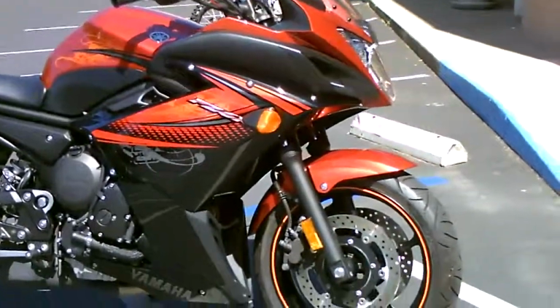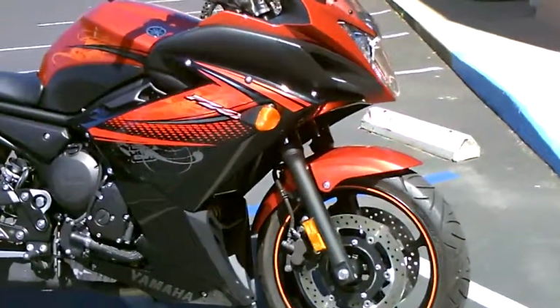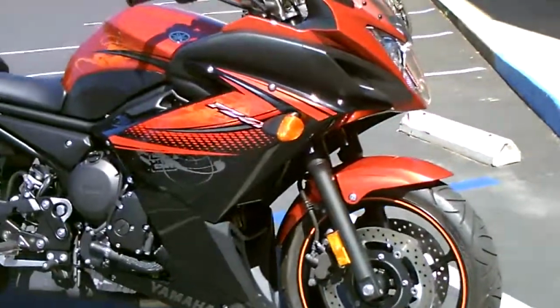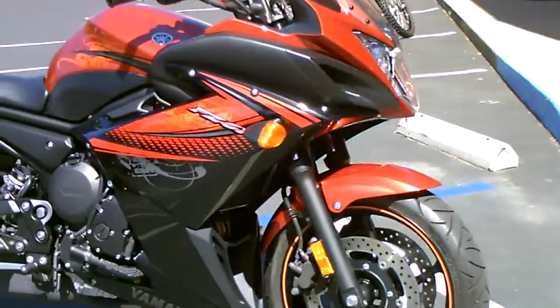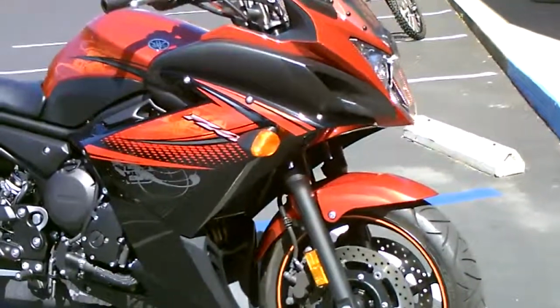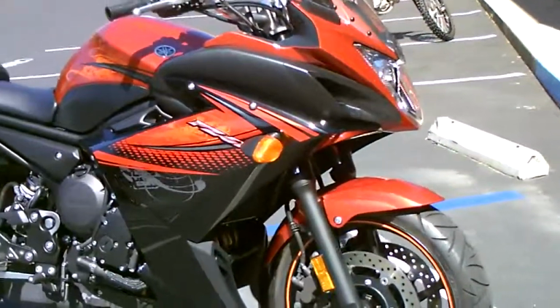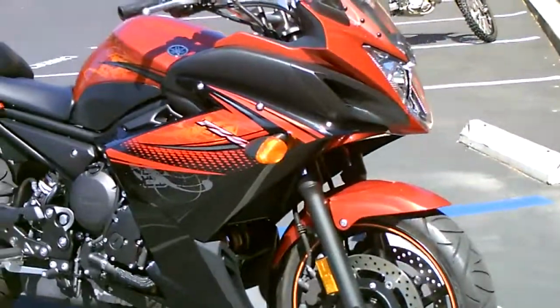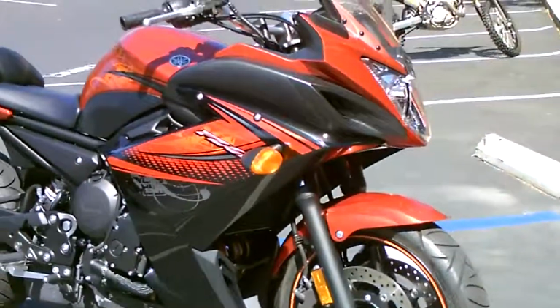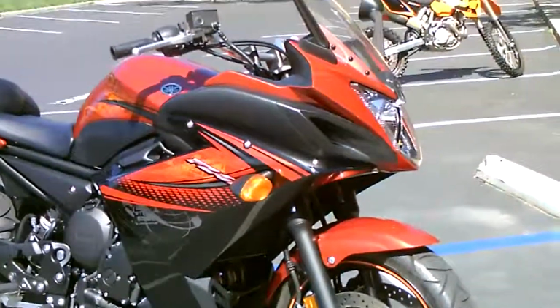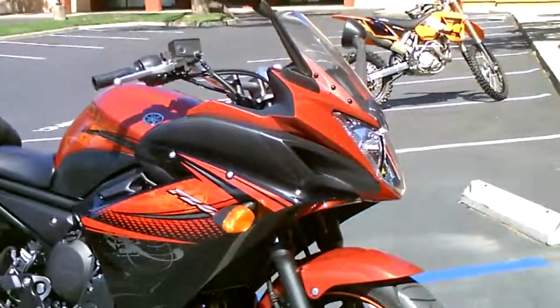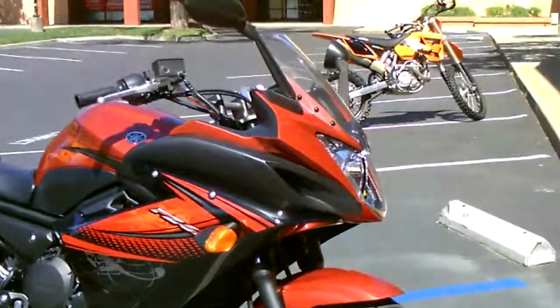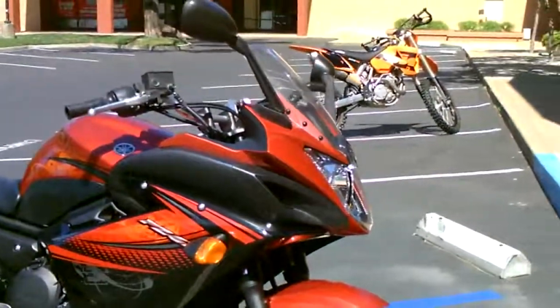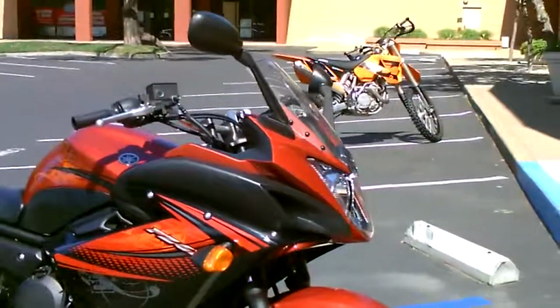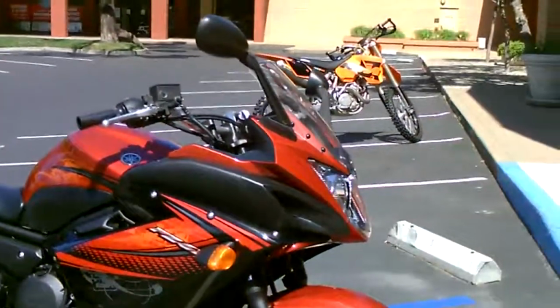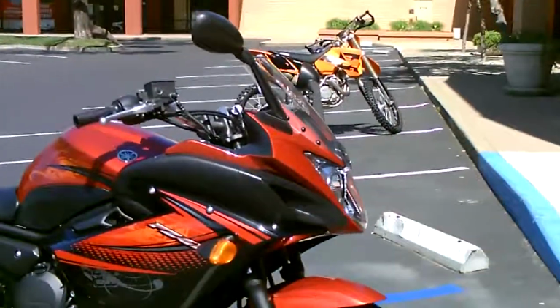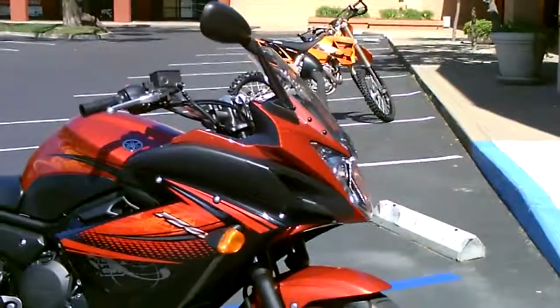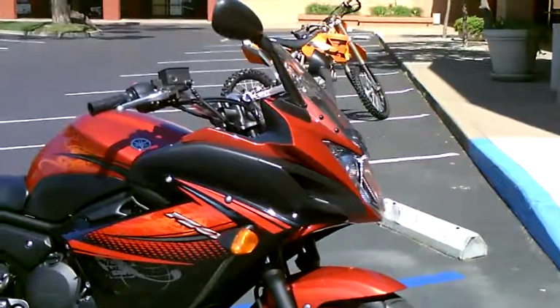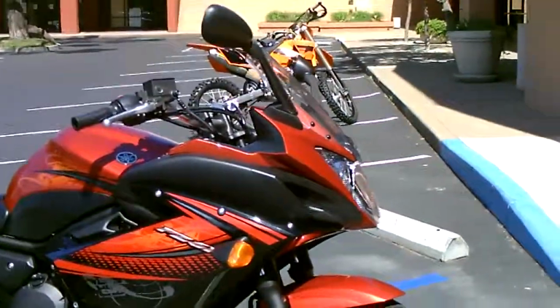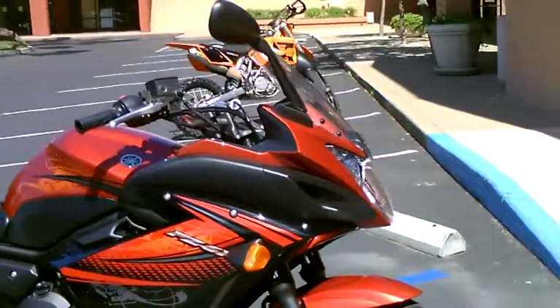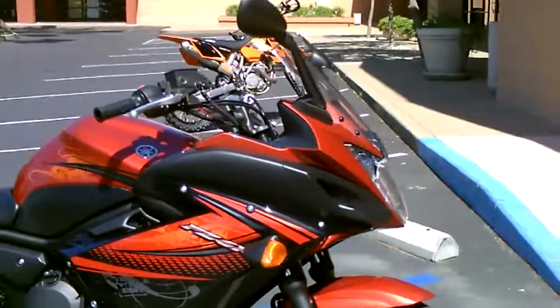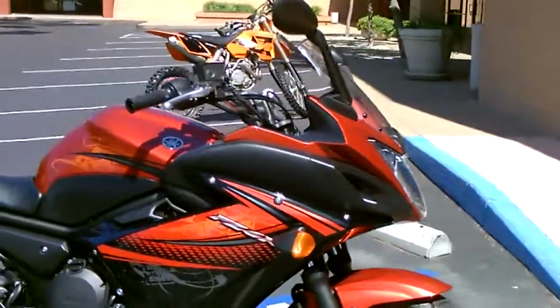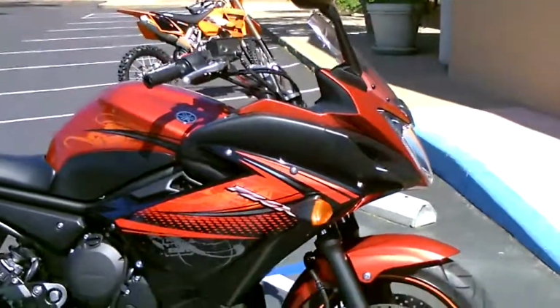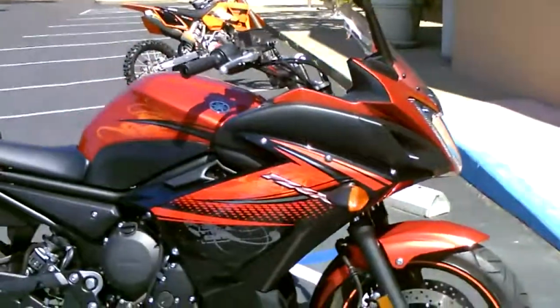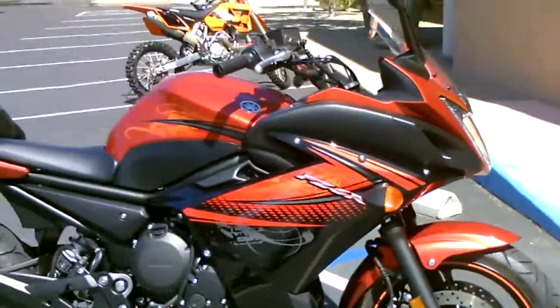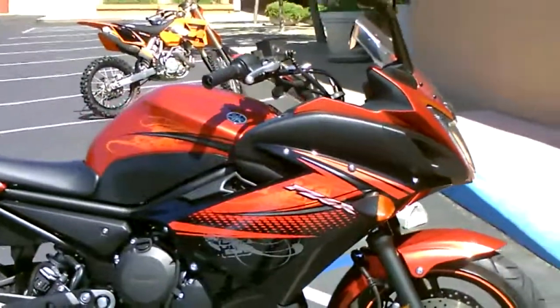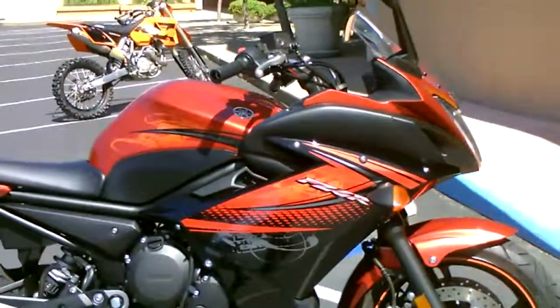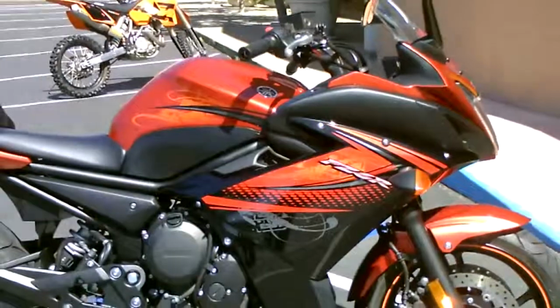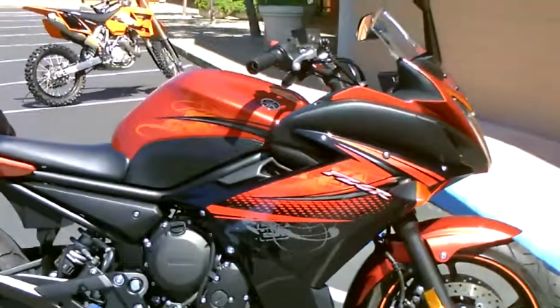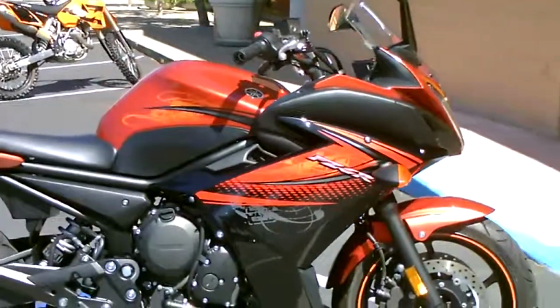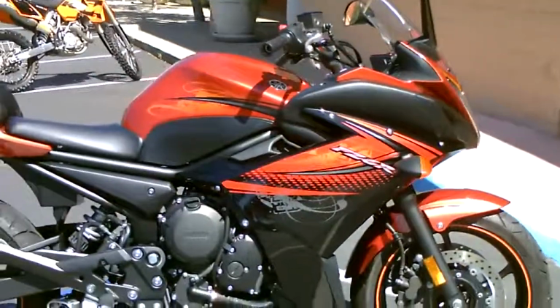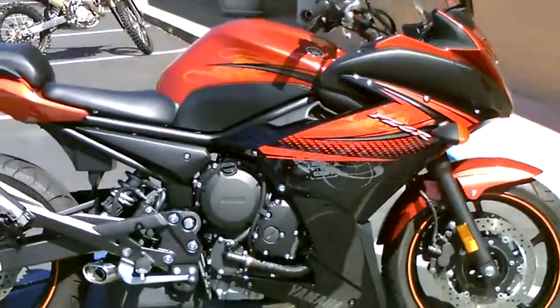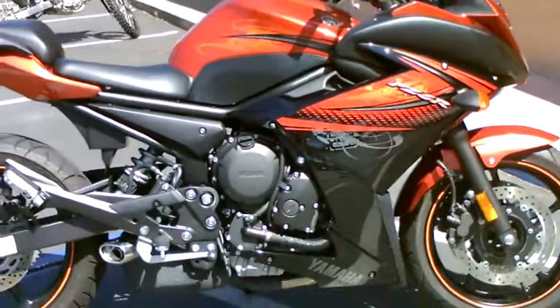It's perfect in a beautiful orange metallic and black paint scheme. Super low mileage.